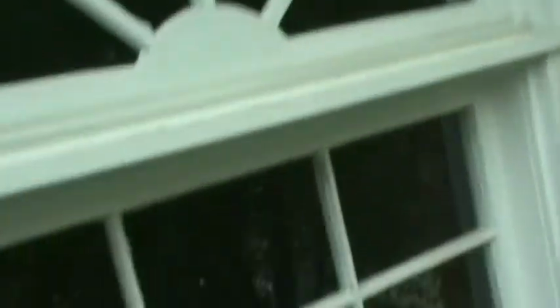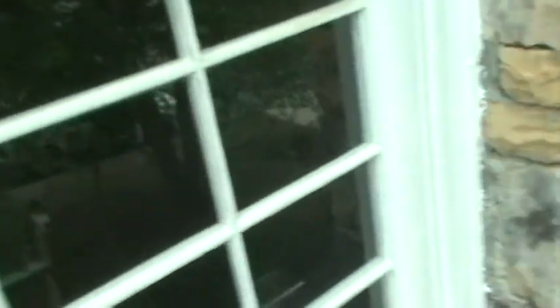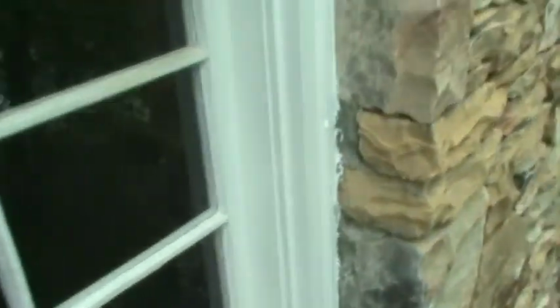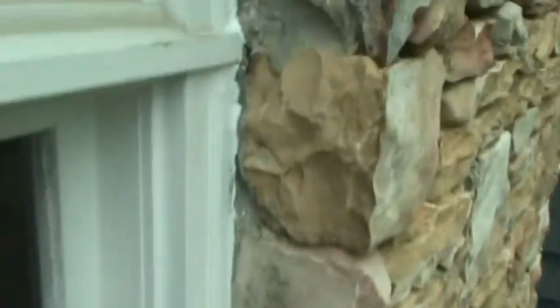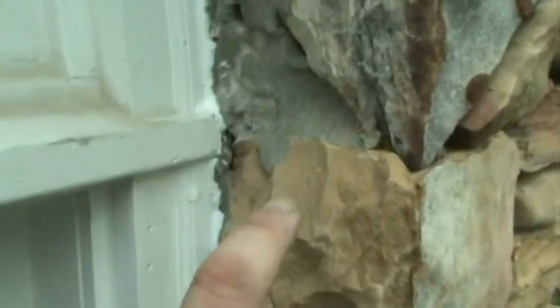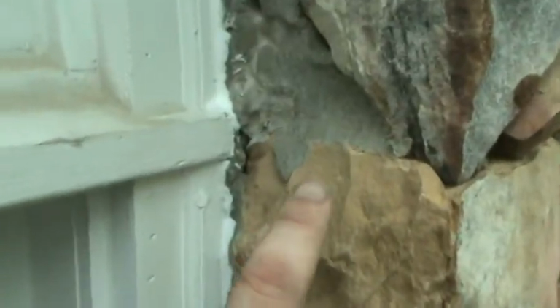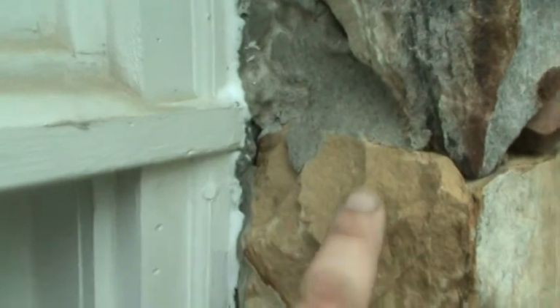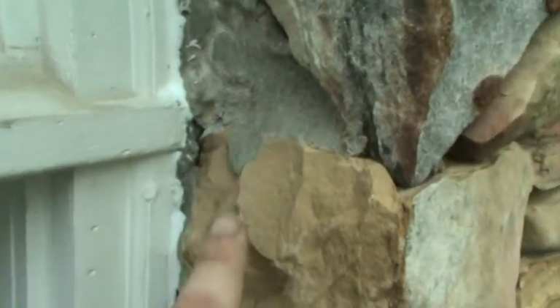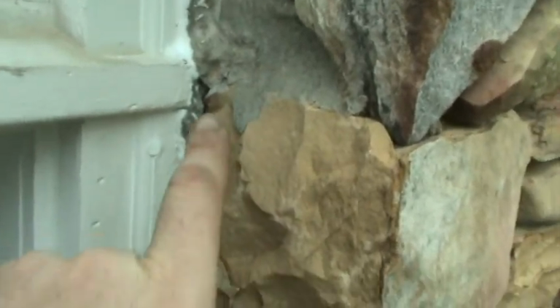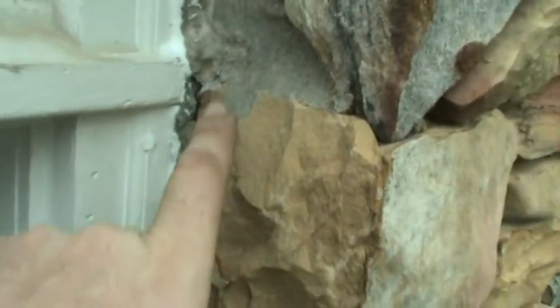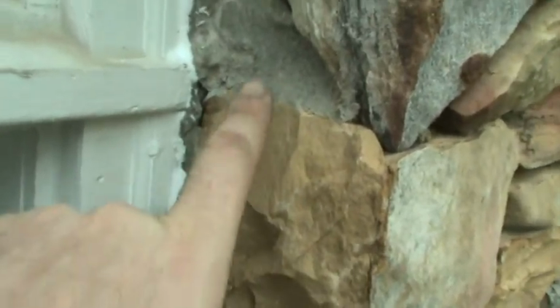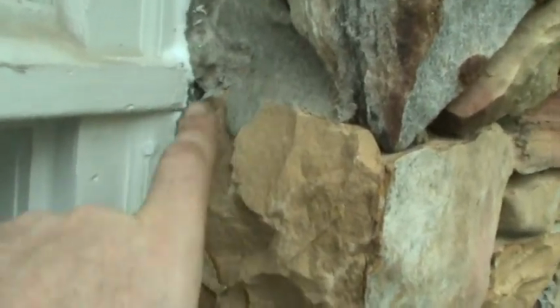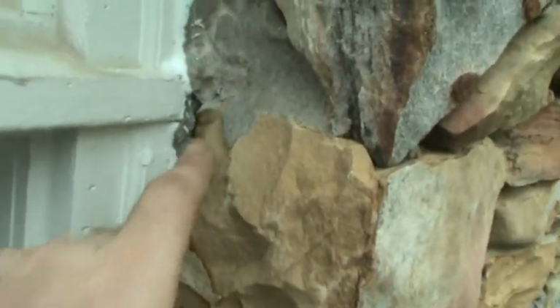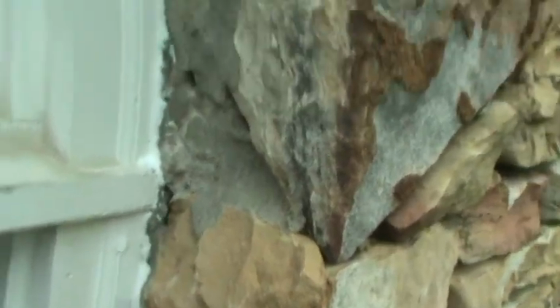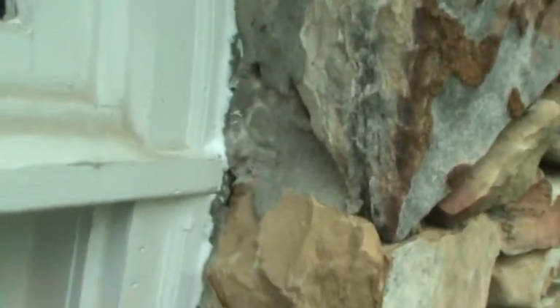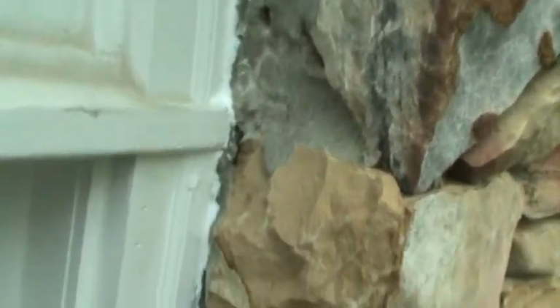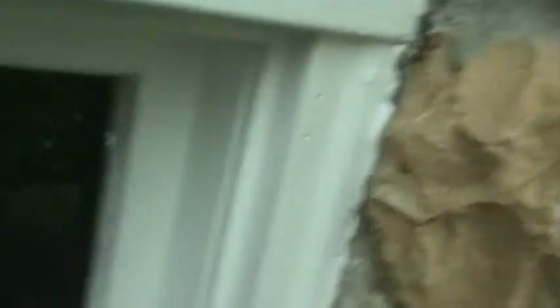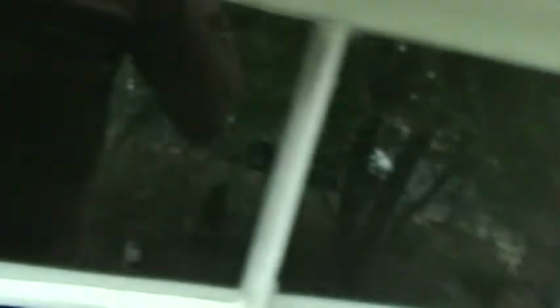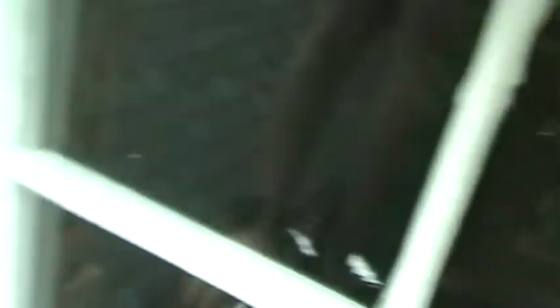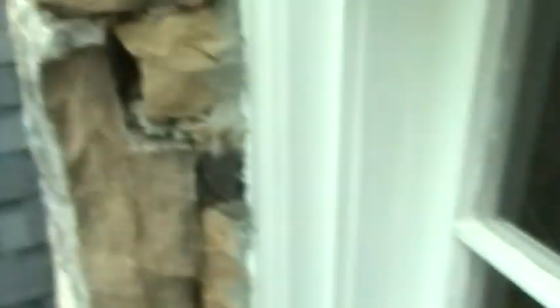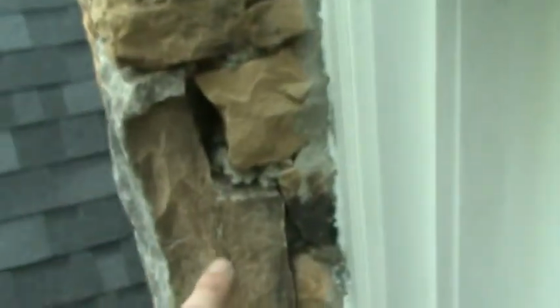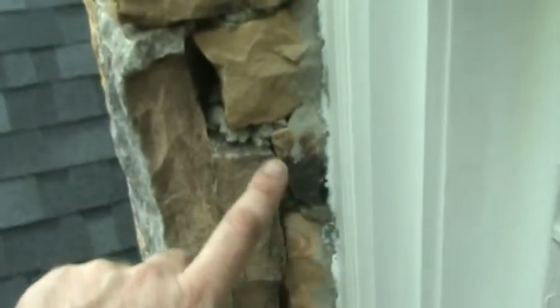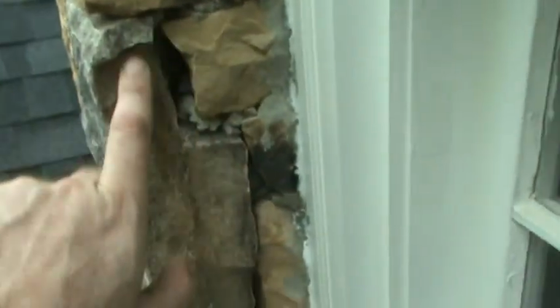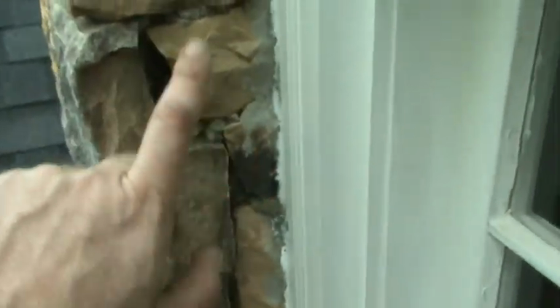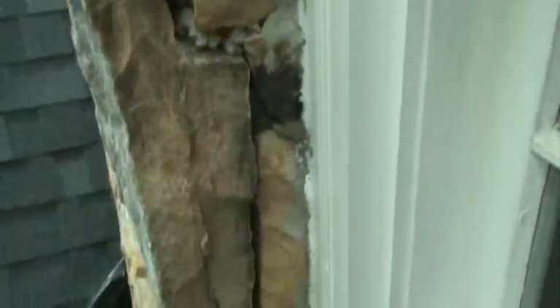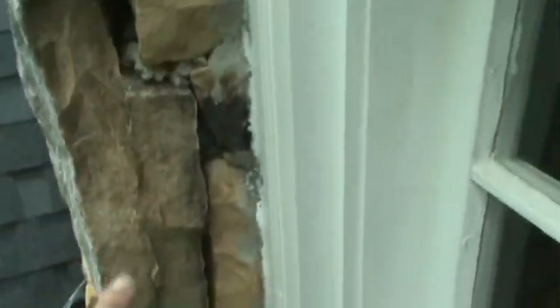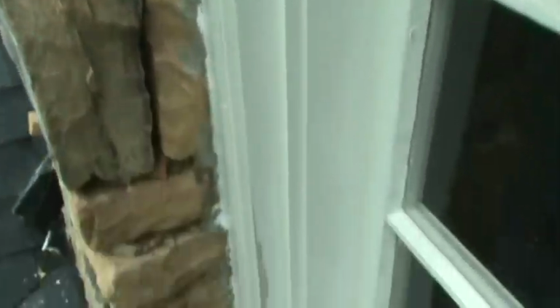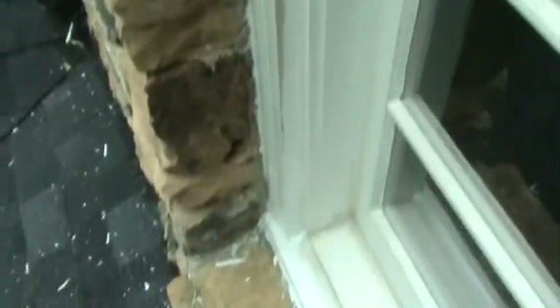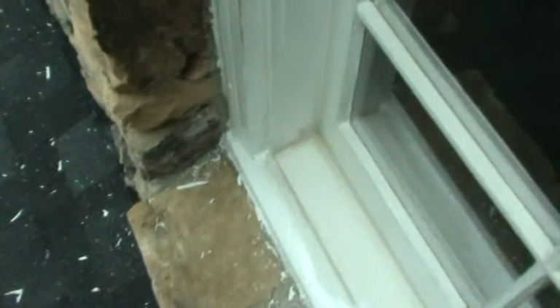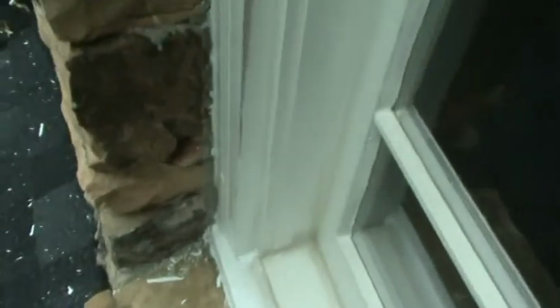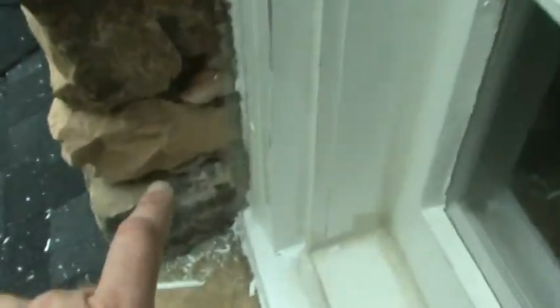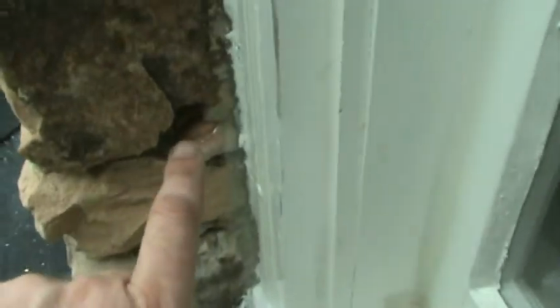We've primed and caulked this window that was never caulked. What we're looking at here is in the stonework — some of the mortar has chipped out along the window line. So whenever it rains, water is getting in there. We don't have mortar with us today to fill these voids, so we just wanted to show the customer.